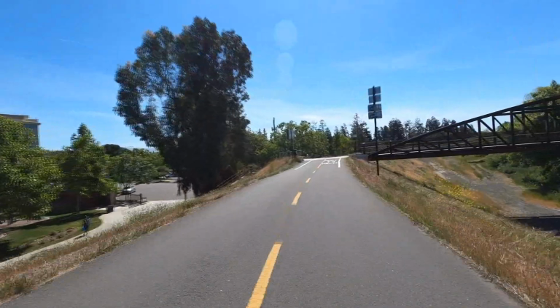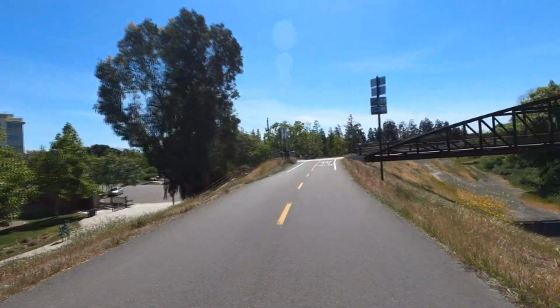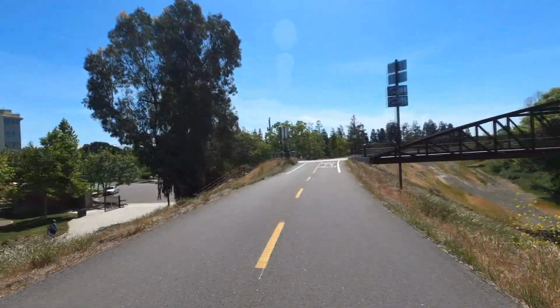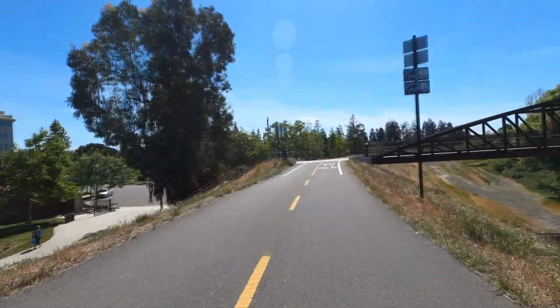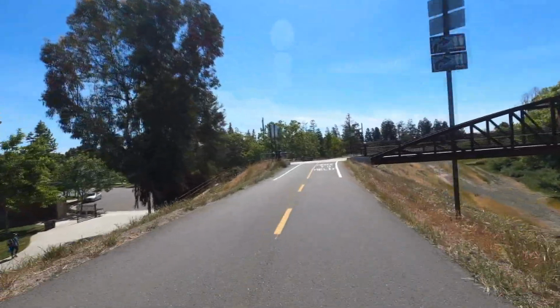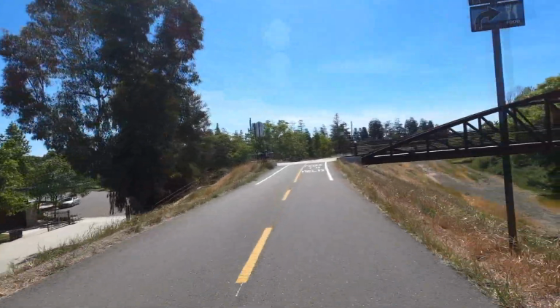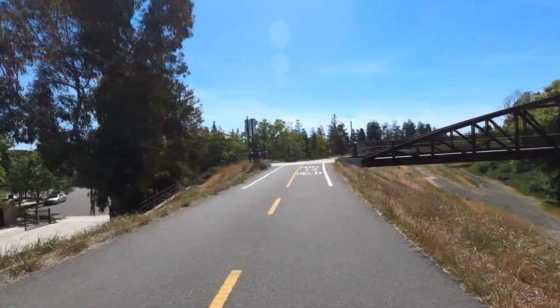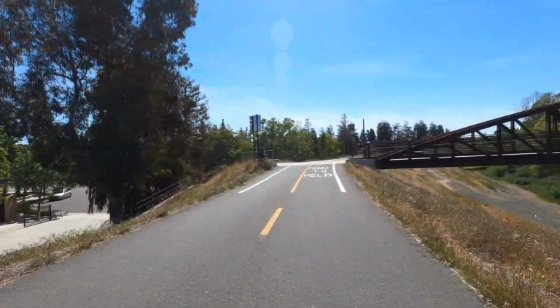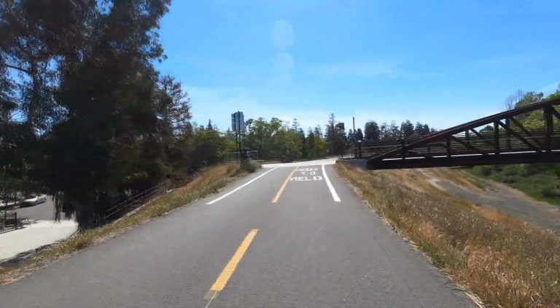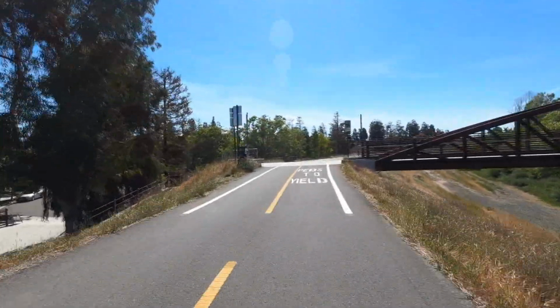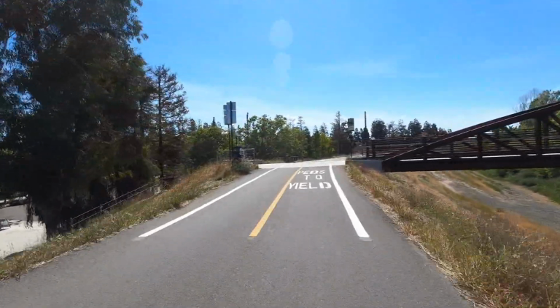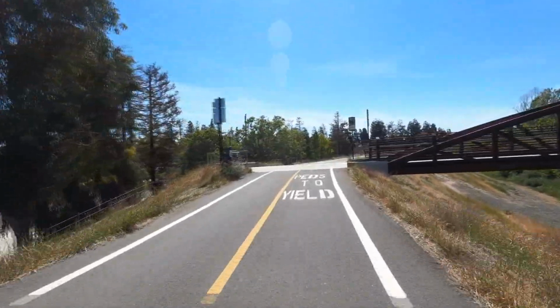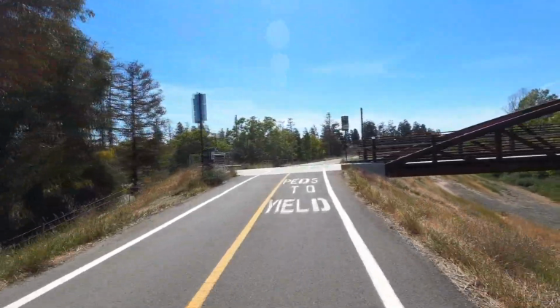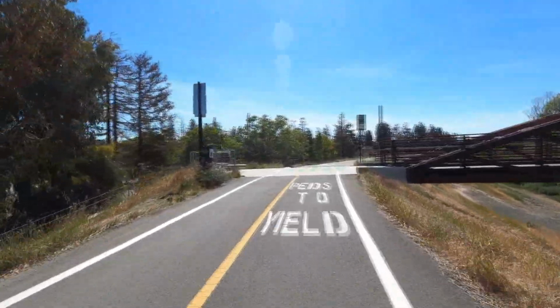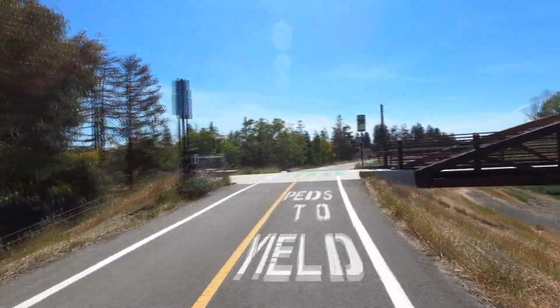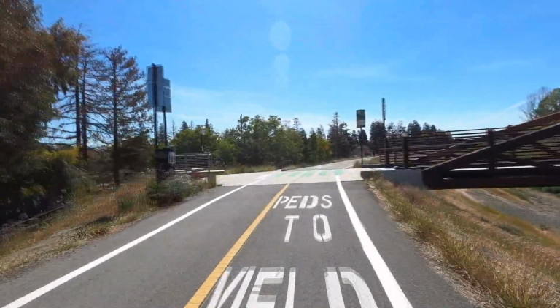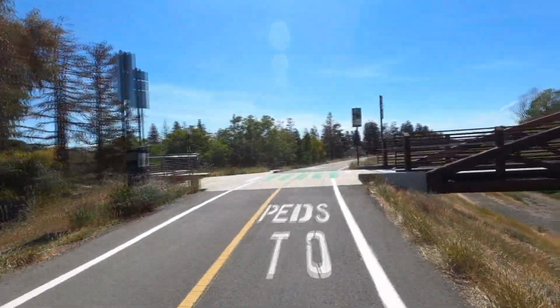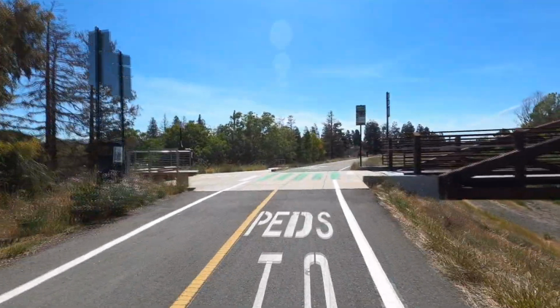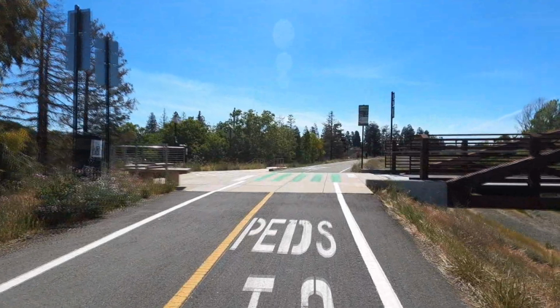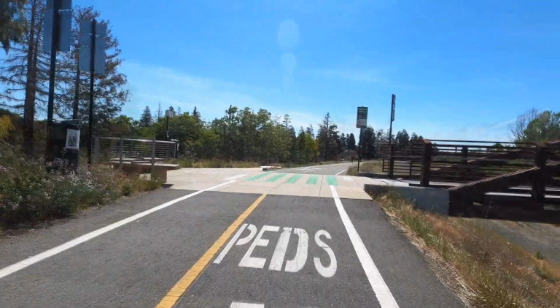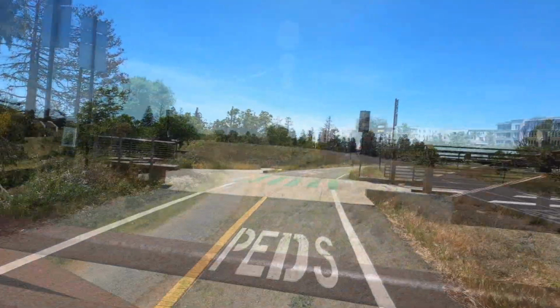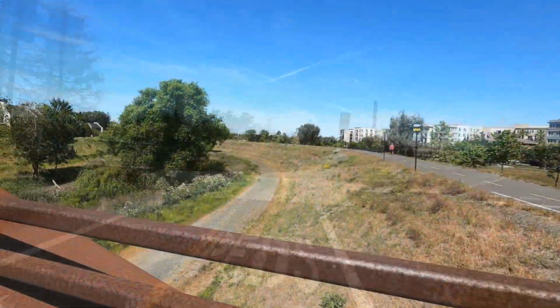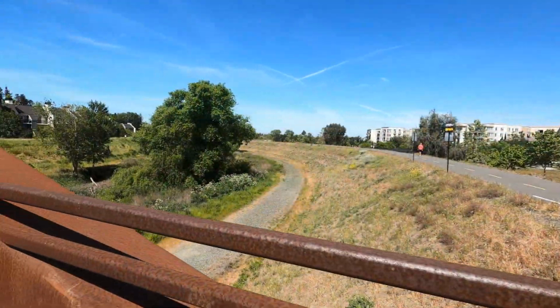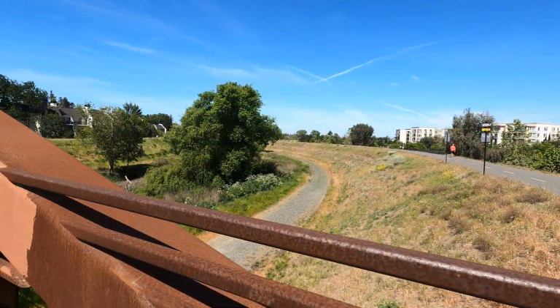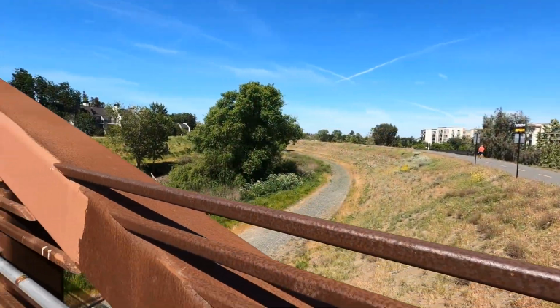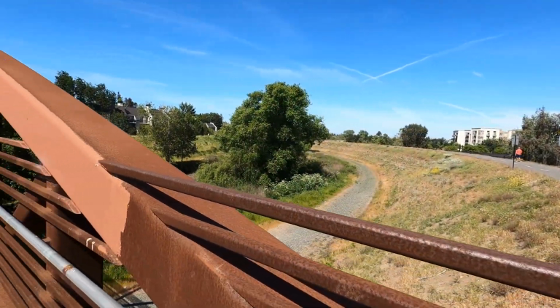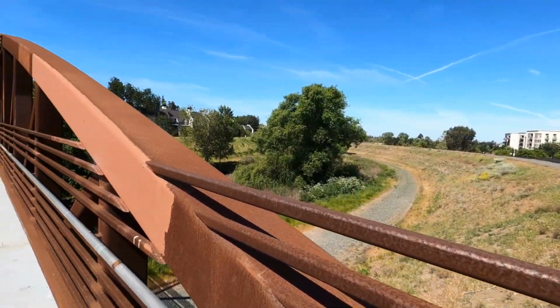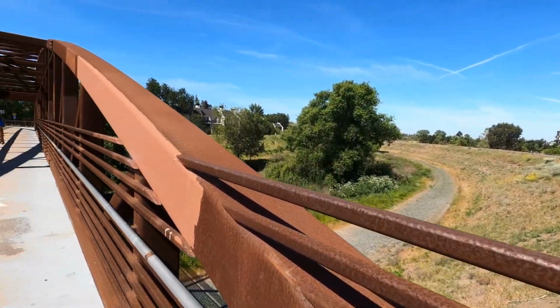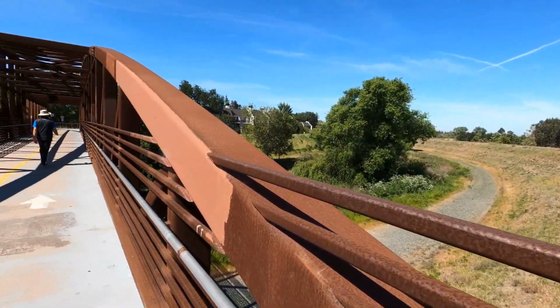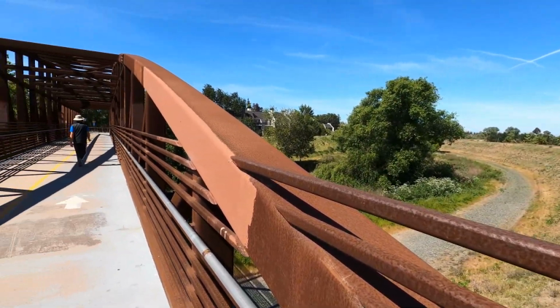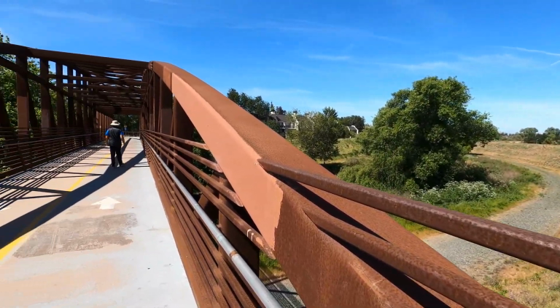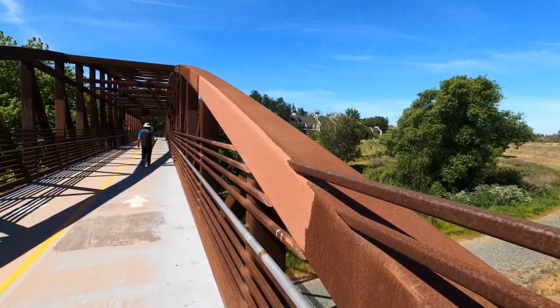Closer to downtown, the trail enters the Guadalupe River Park — a three-mile band of parkland offering a host of recreation and entertainment.